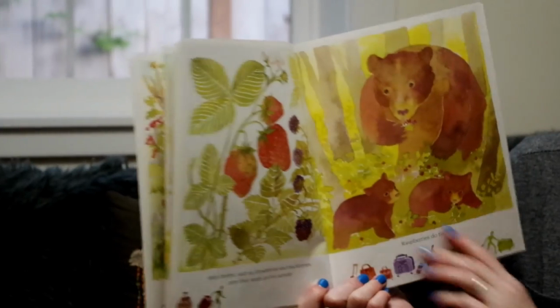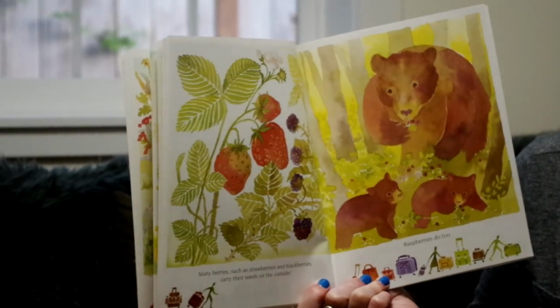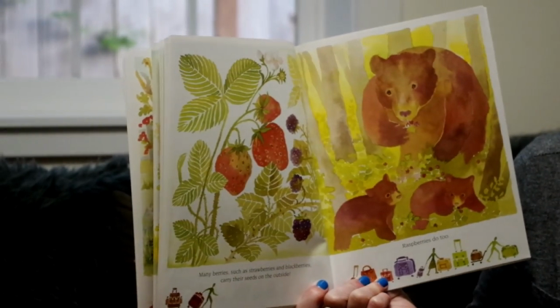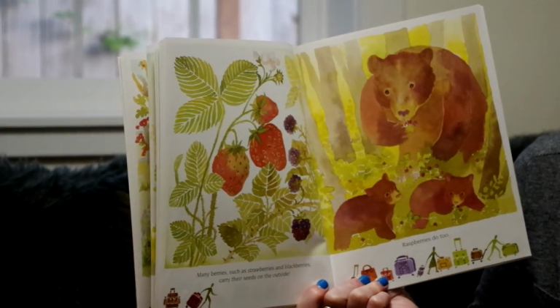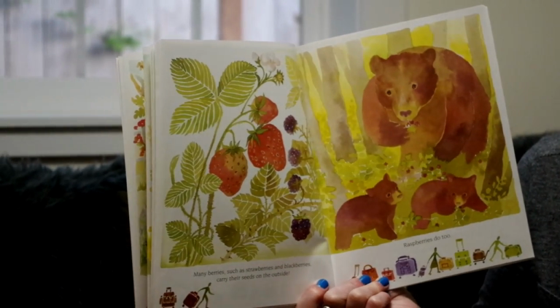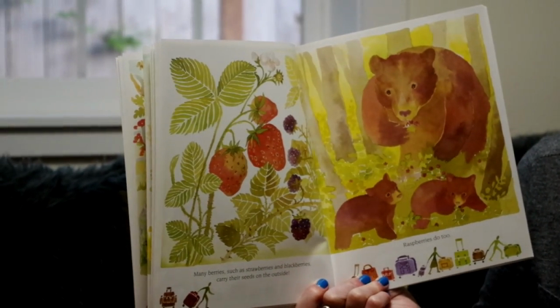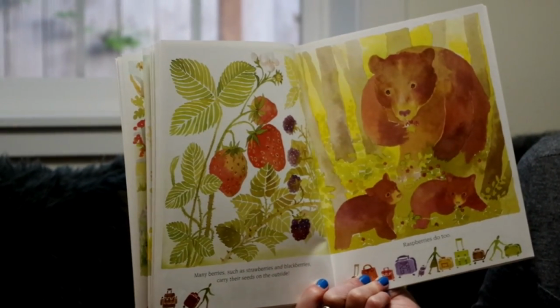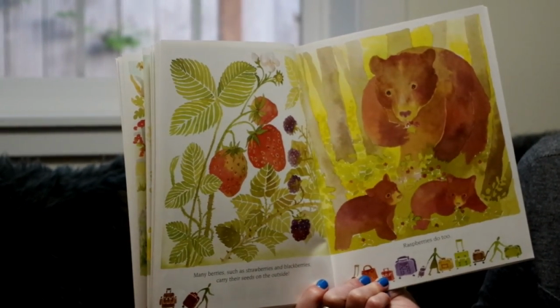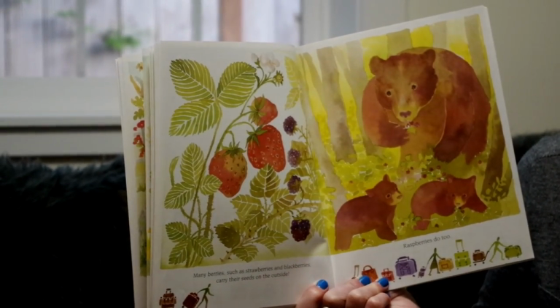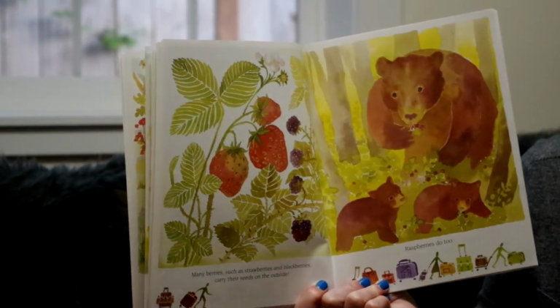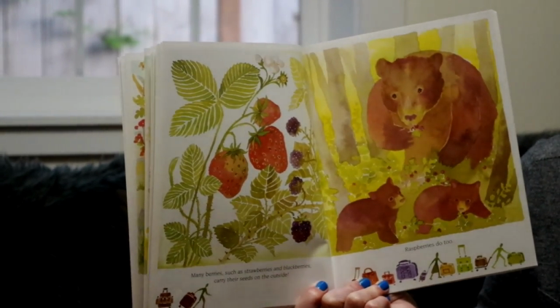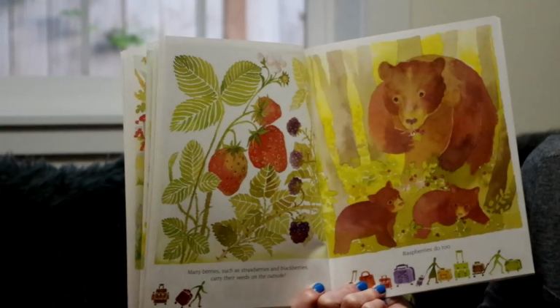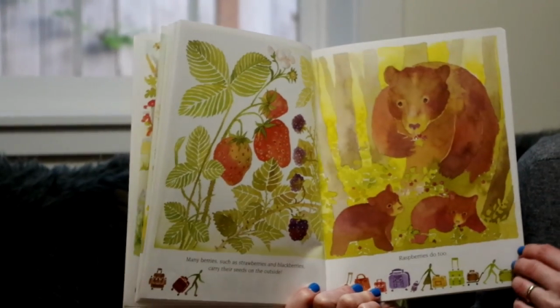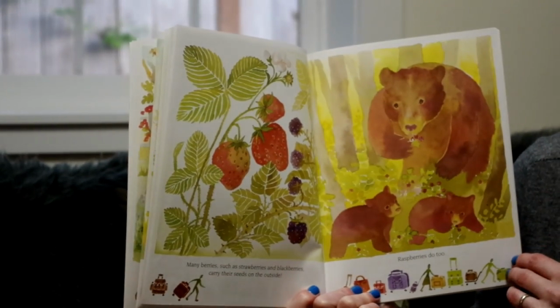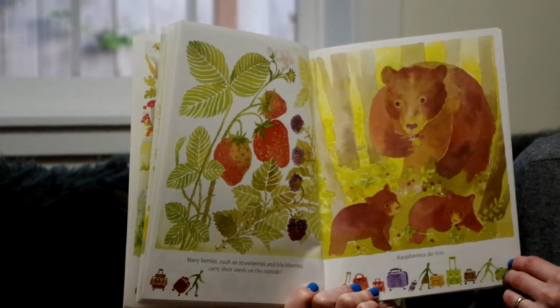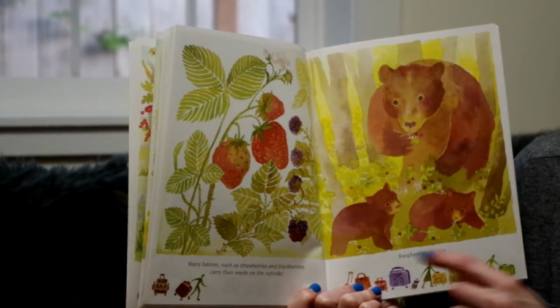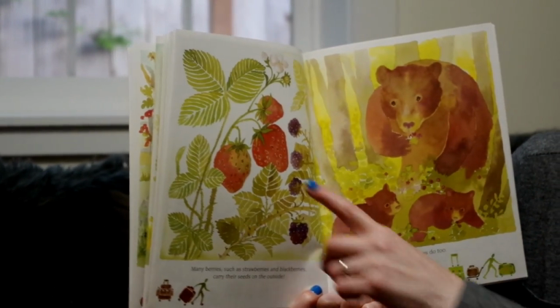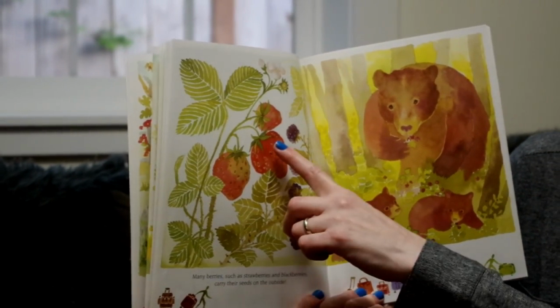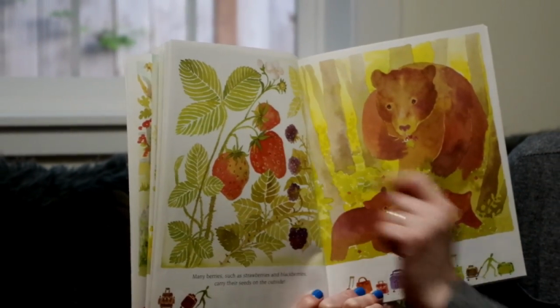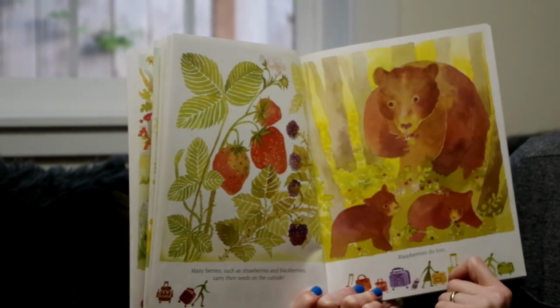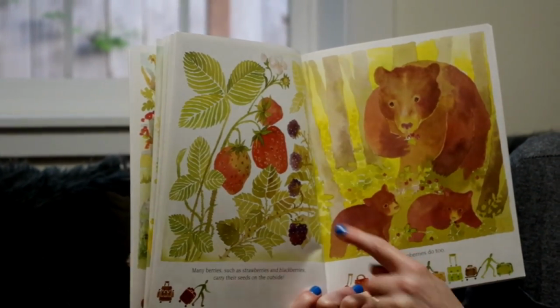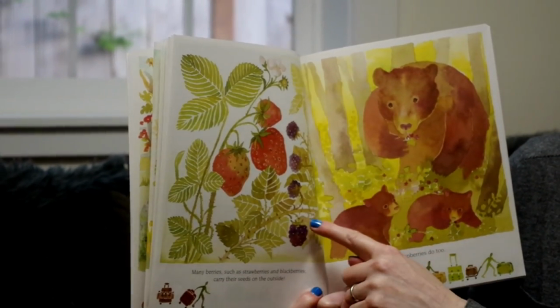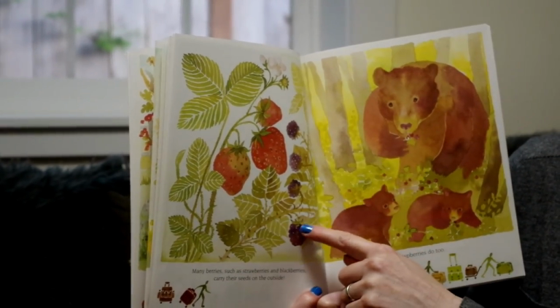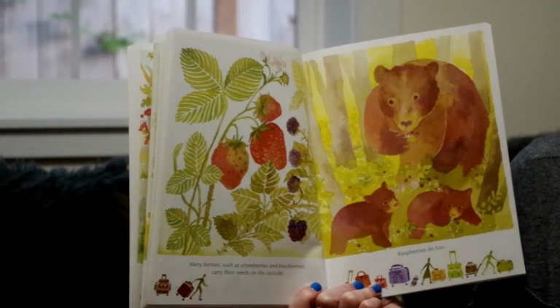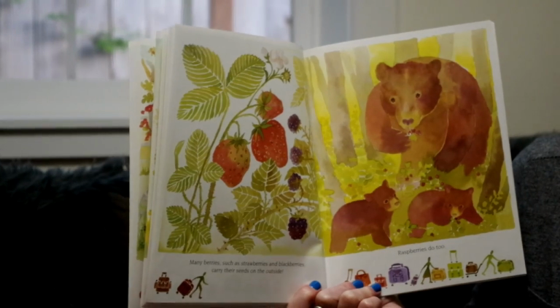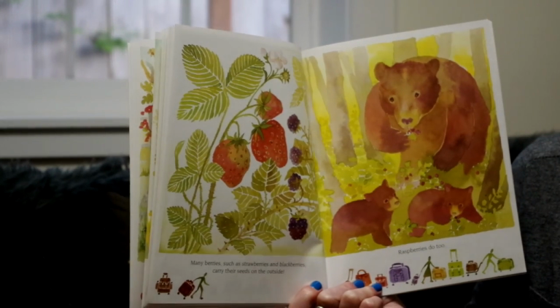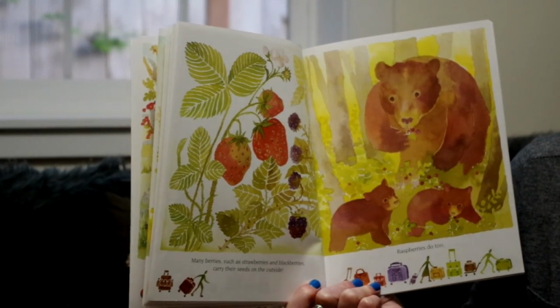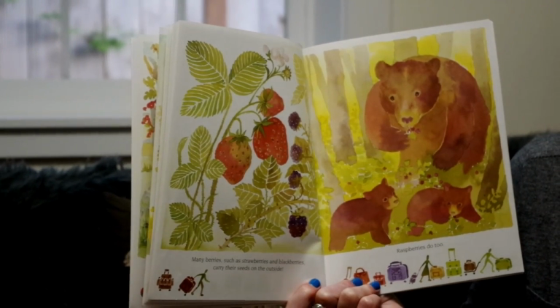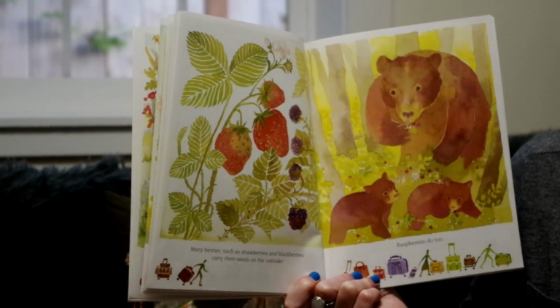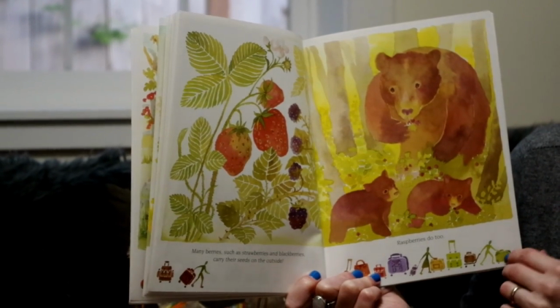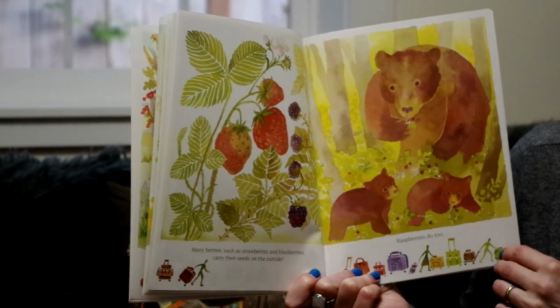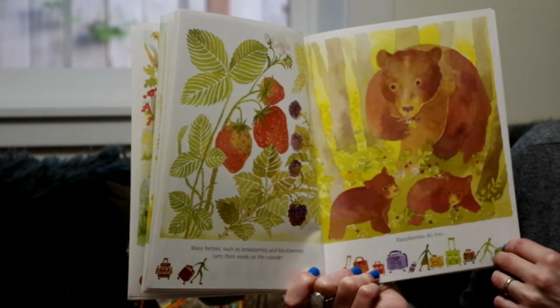Many berries such as strawberries and blackberries carry their seeds on the outside. Strawberries, blackberries, raspberries do too.